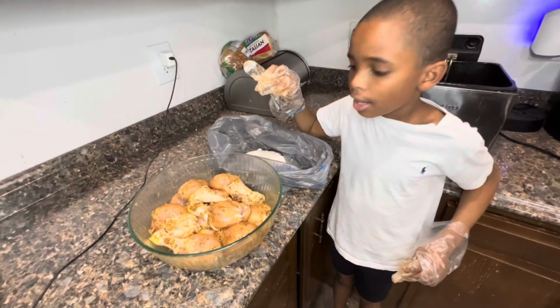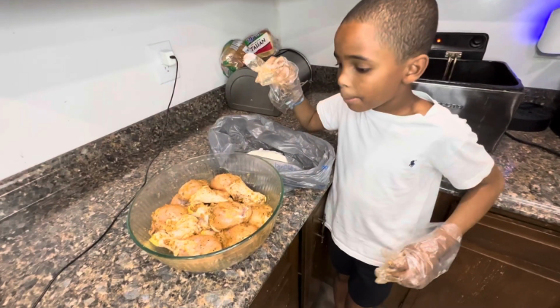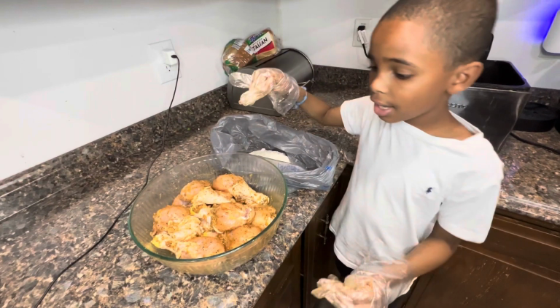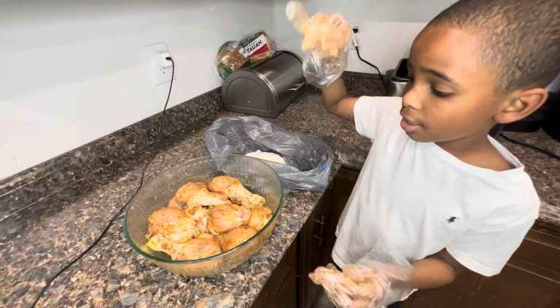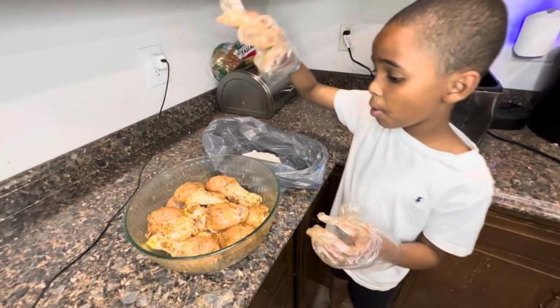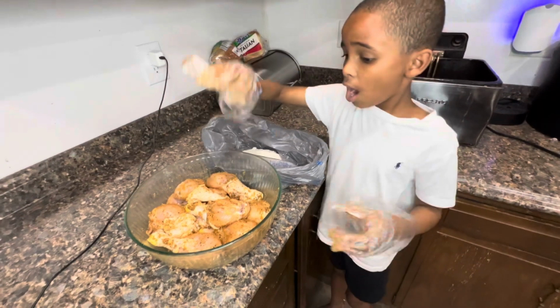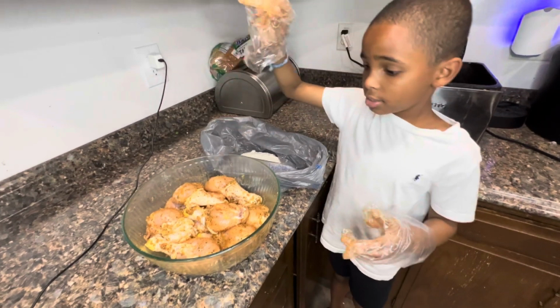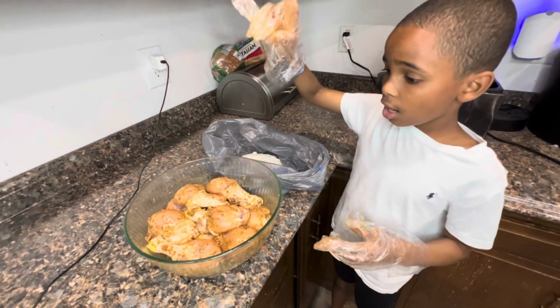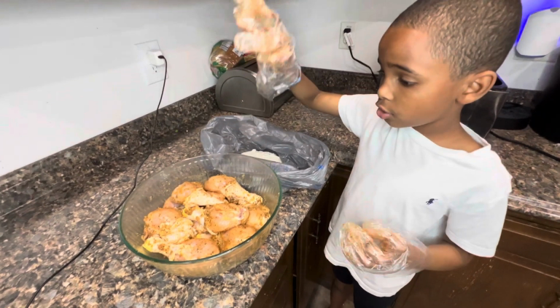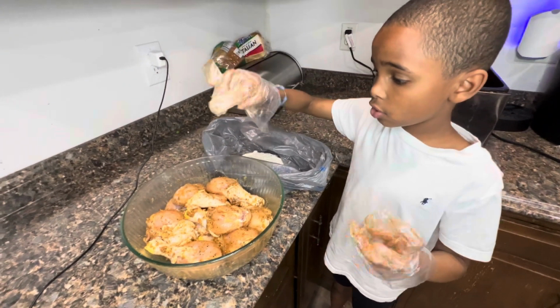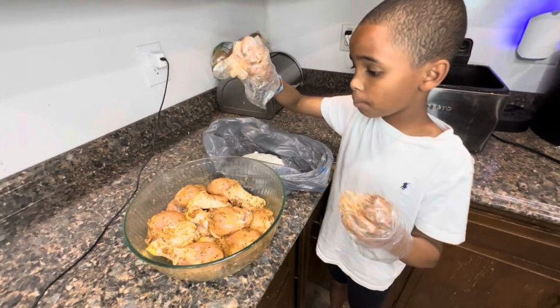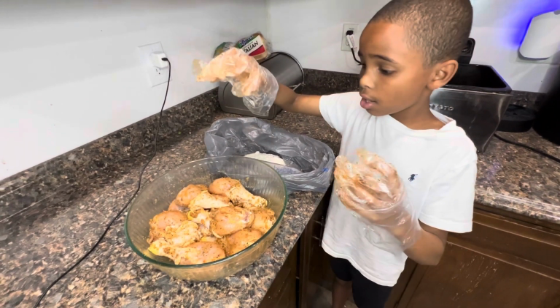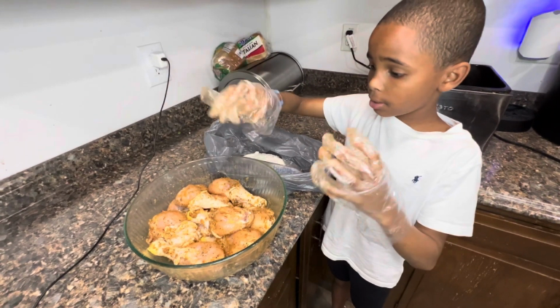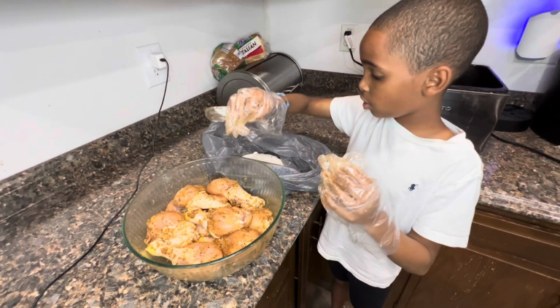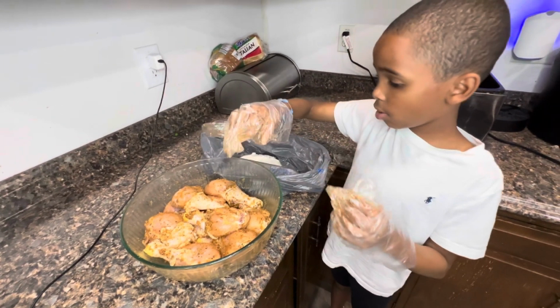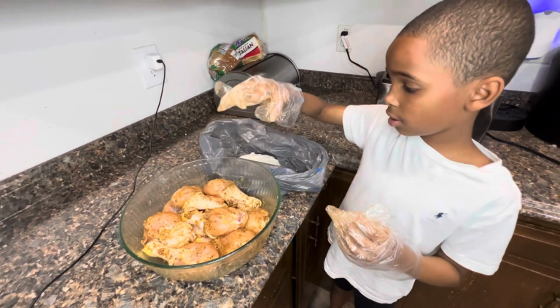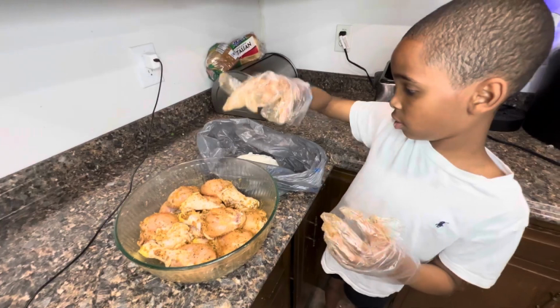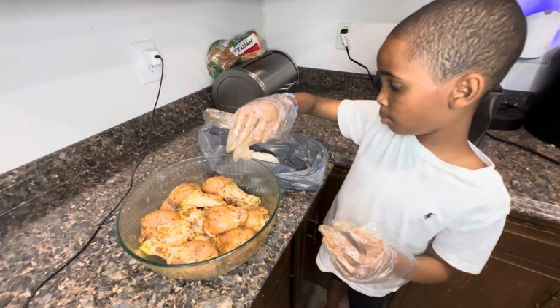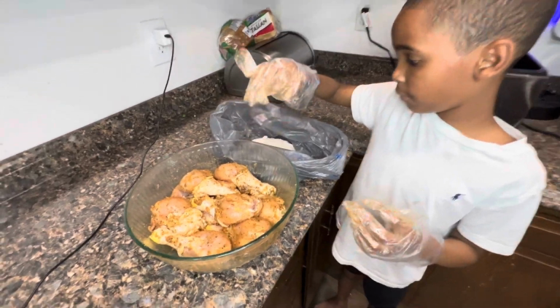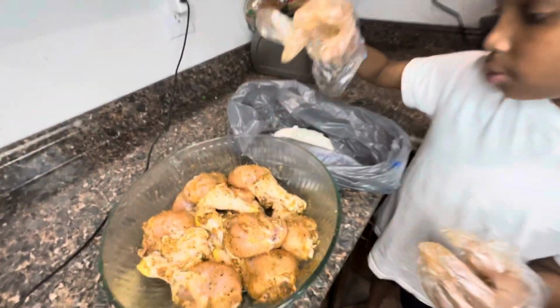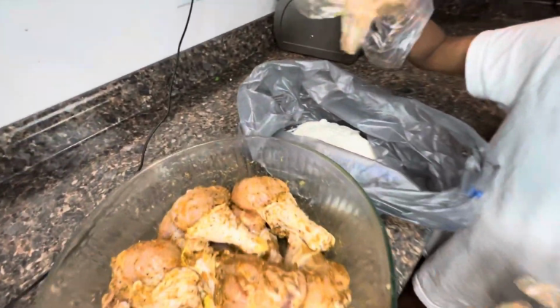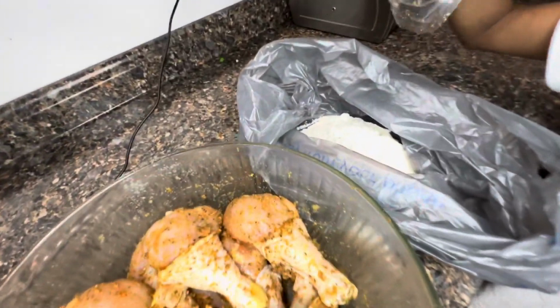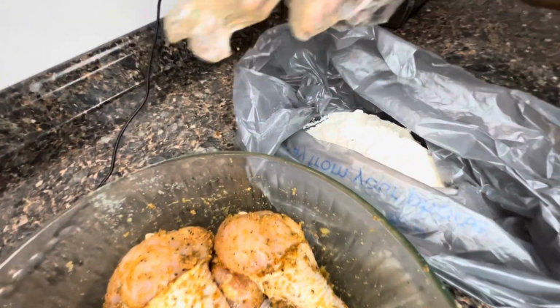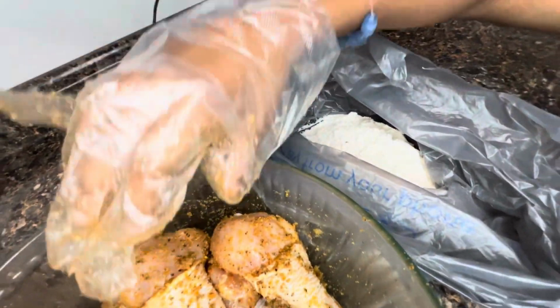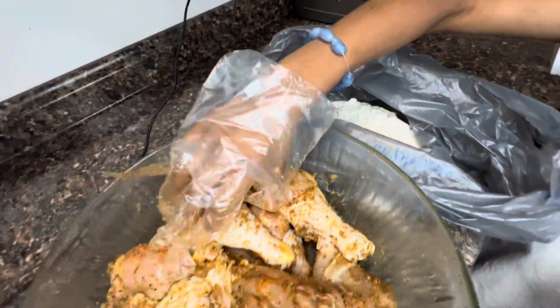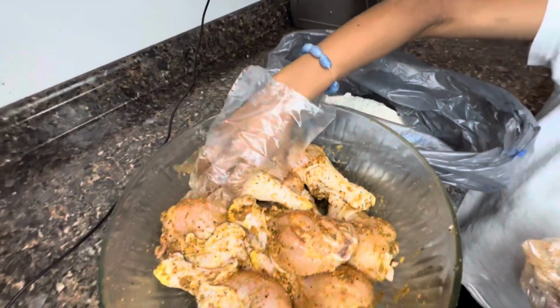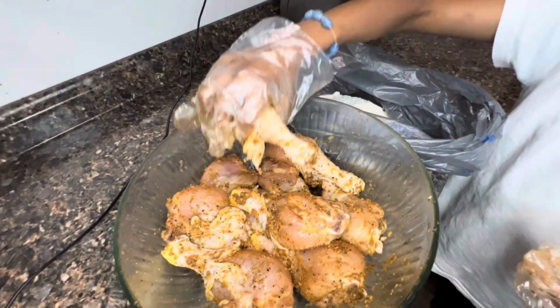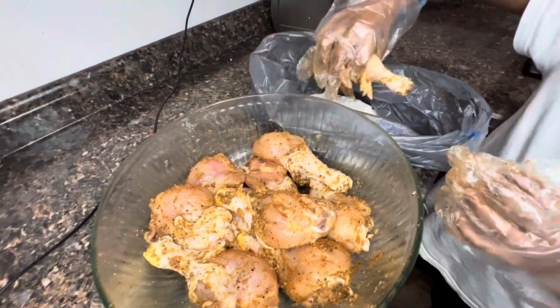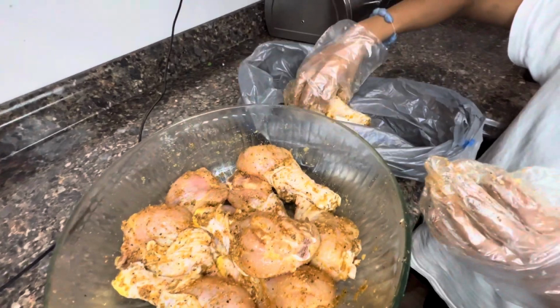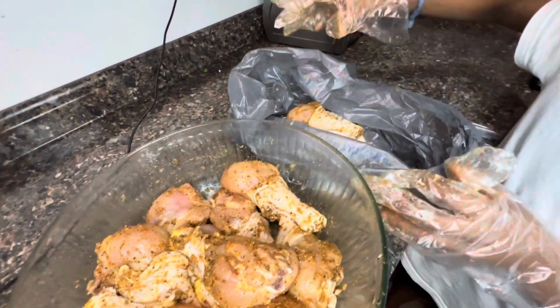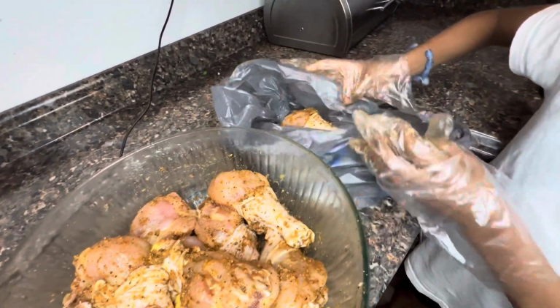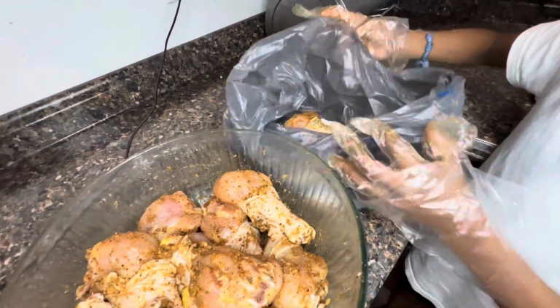Hey I'm back again. I just finished mixing the chicken, so I'm going to take the chicken and put it in the flour and all that. So we just take one of these chickens and just coat it.